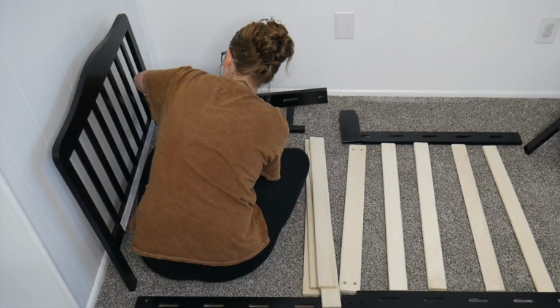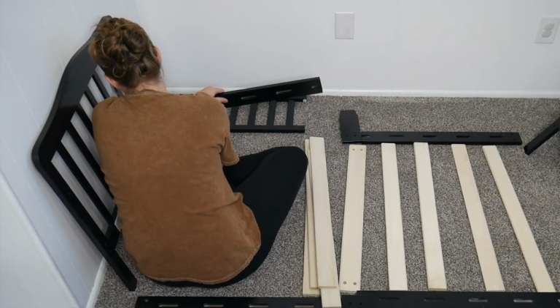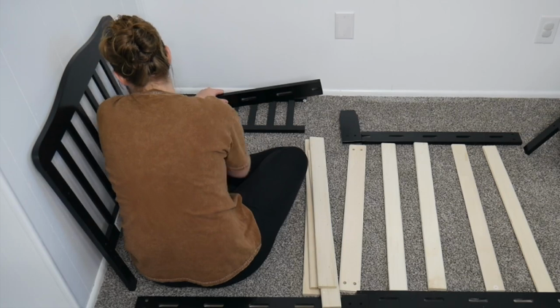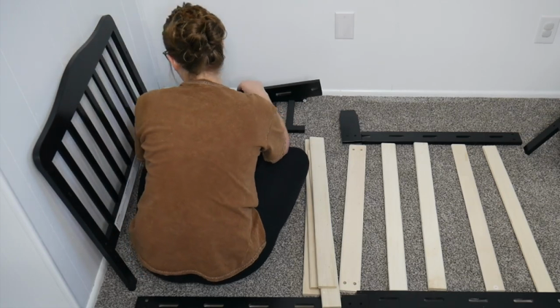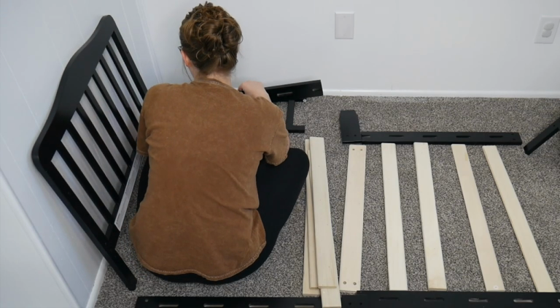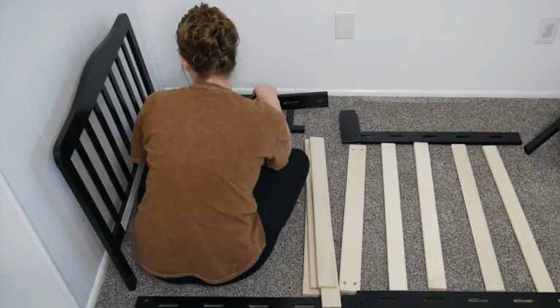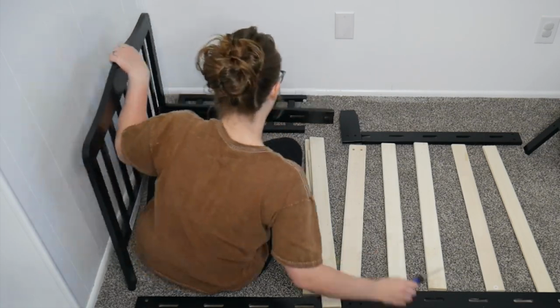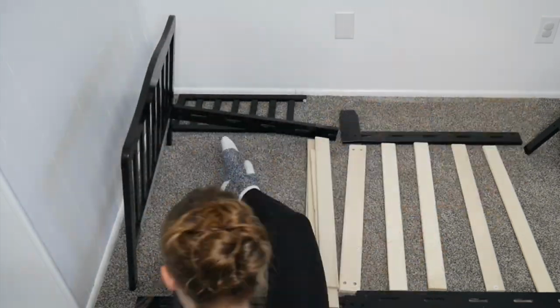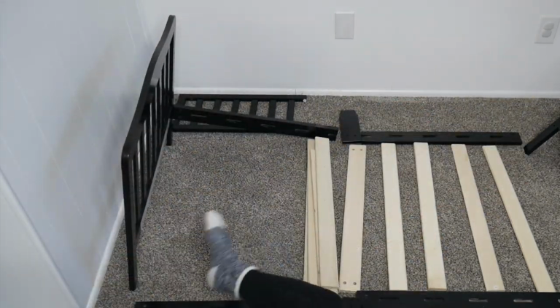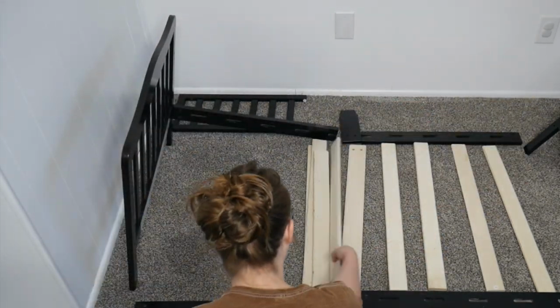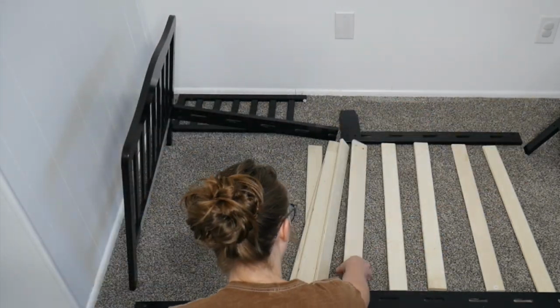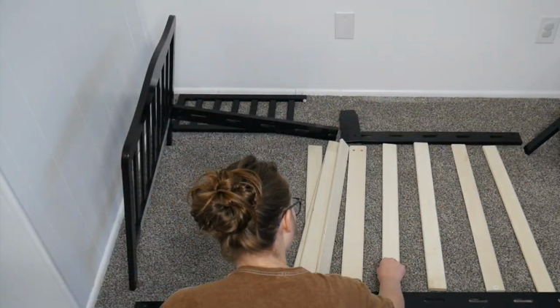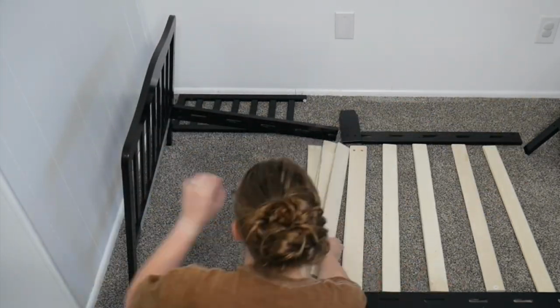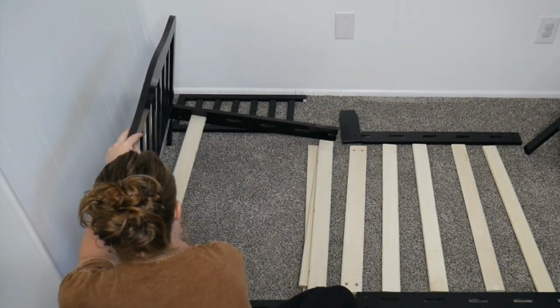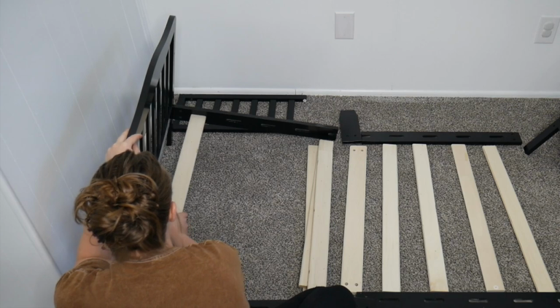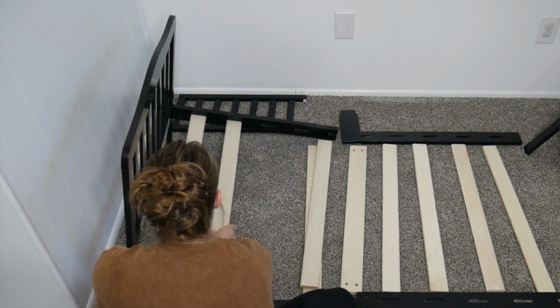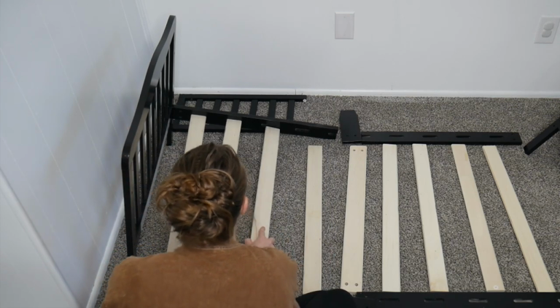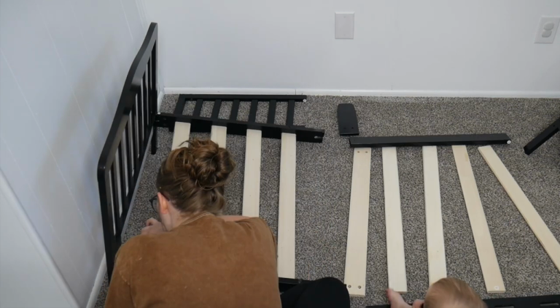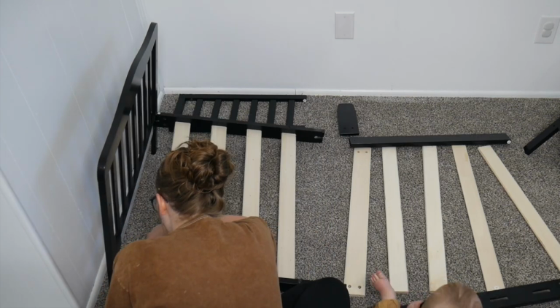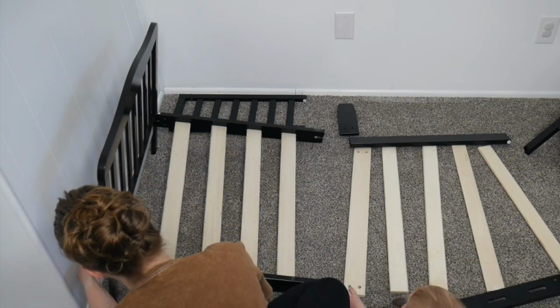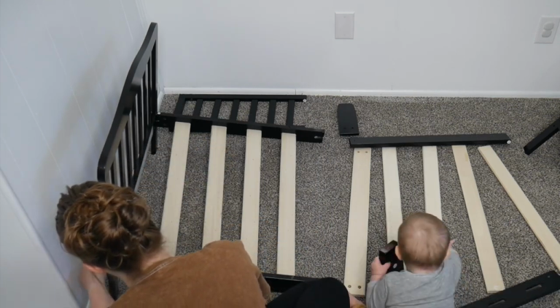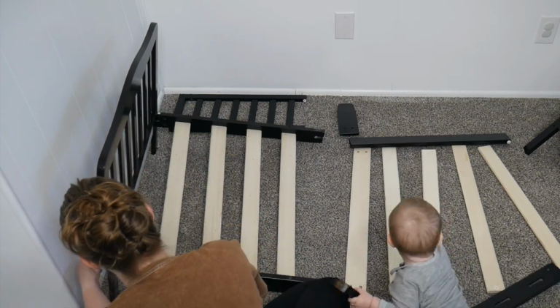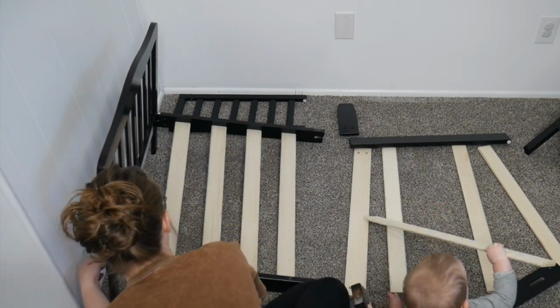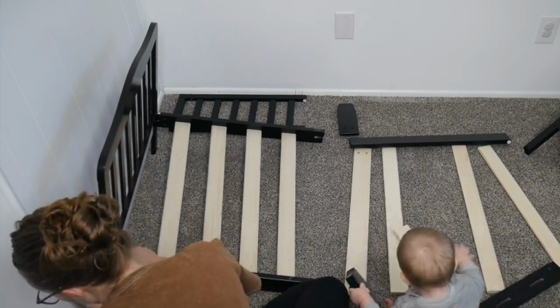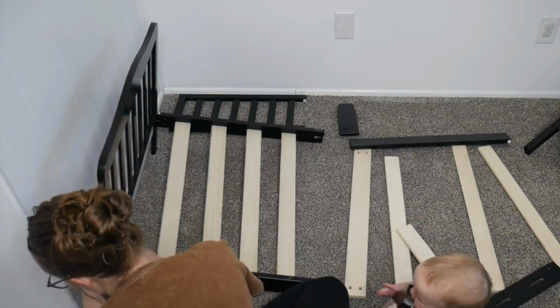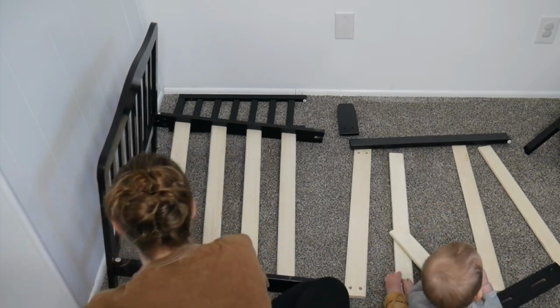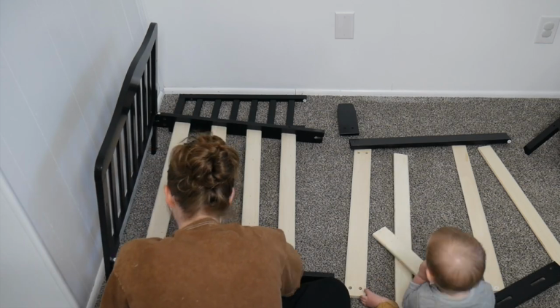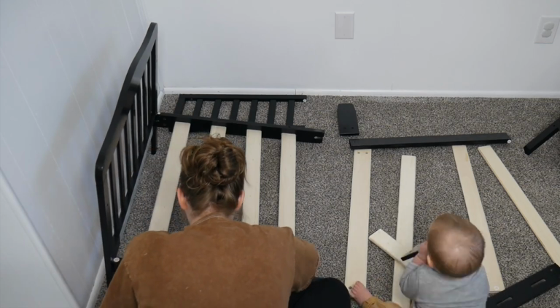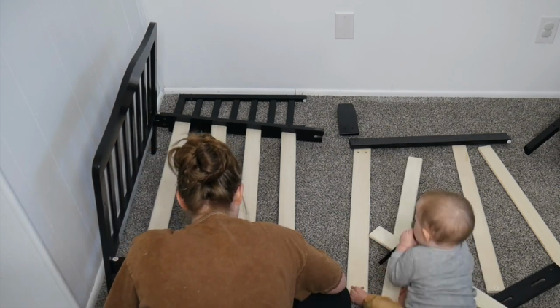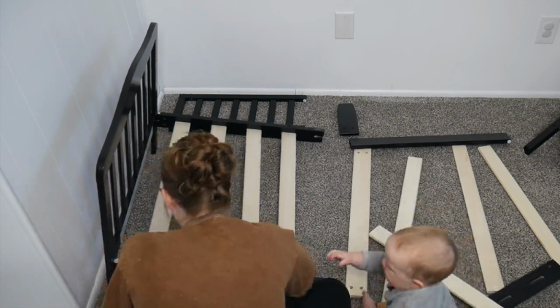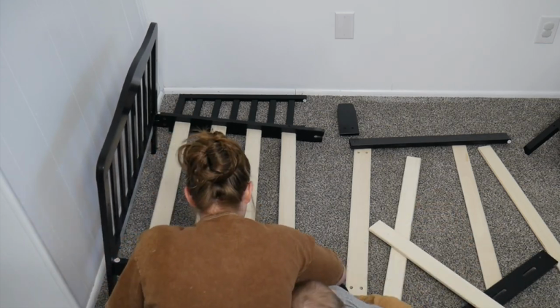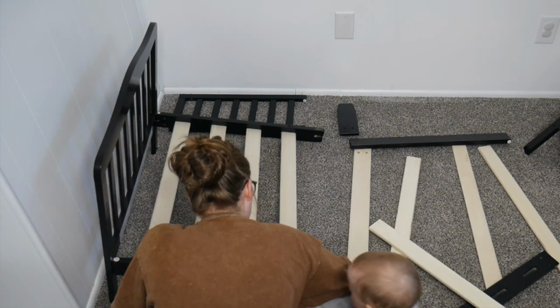This is a classic toddler bed which sits low to the floor, making it super easy to get in and out of. It also comes with two side safety rails with reinforced stability along the center legs. The user manual and all of the assembly tools needed are provided with this bed.